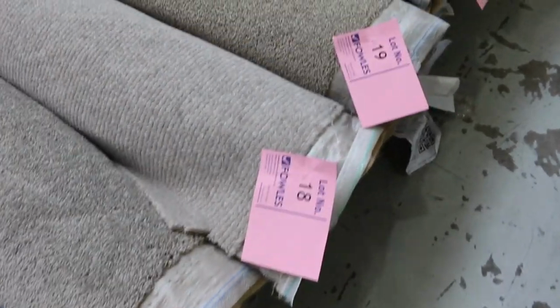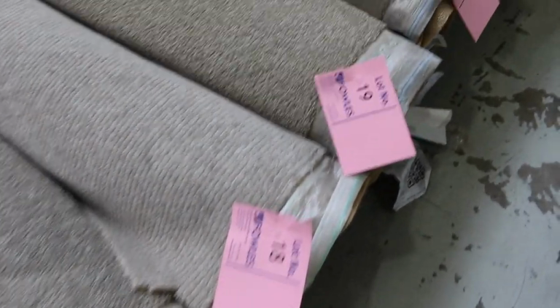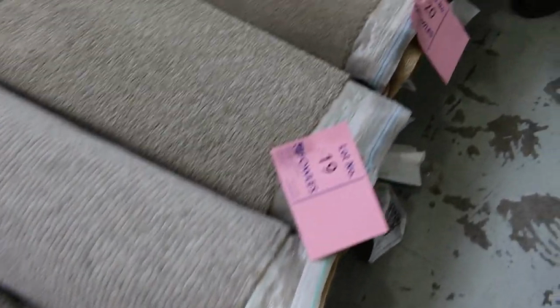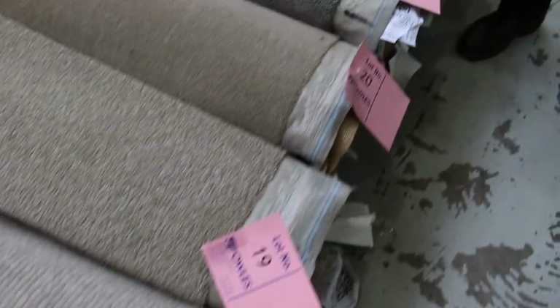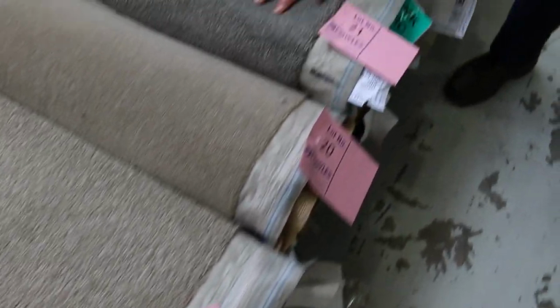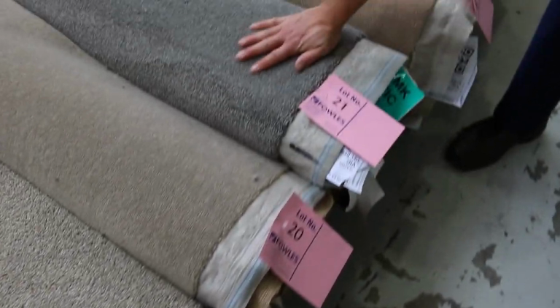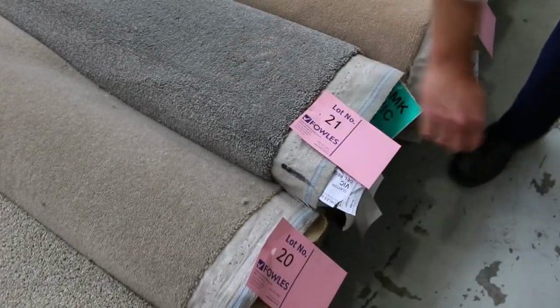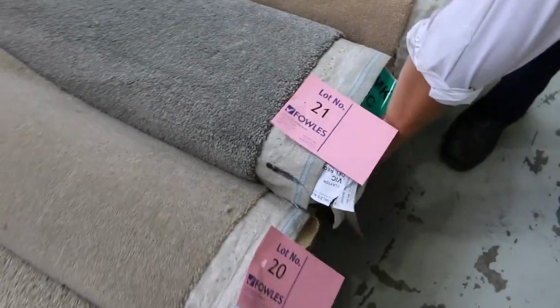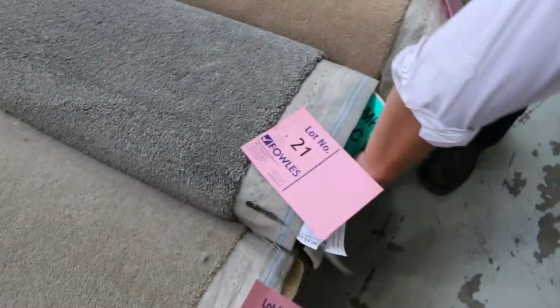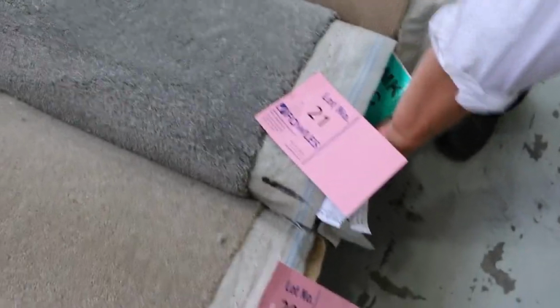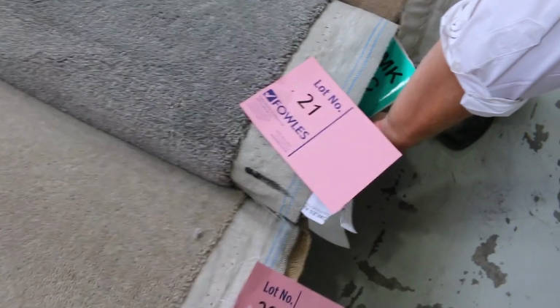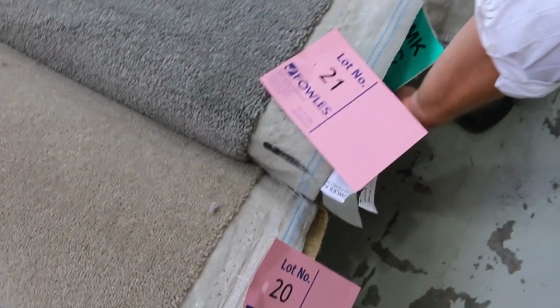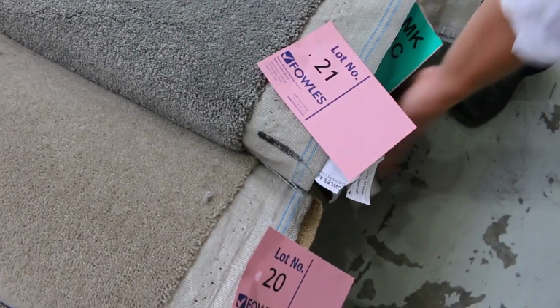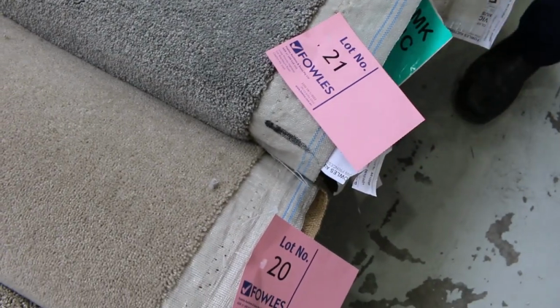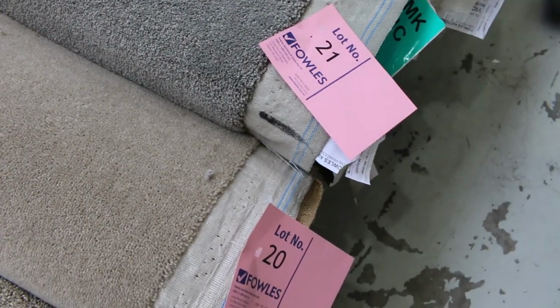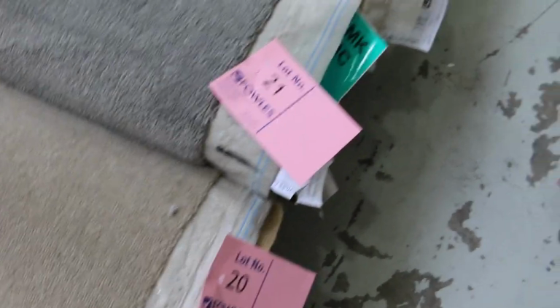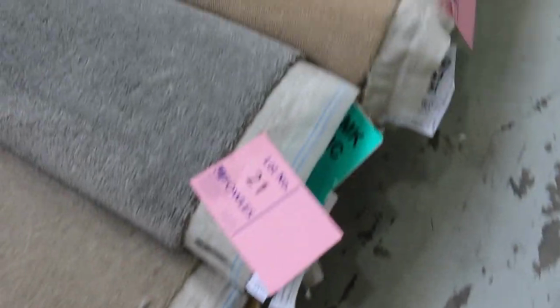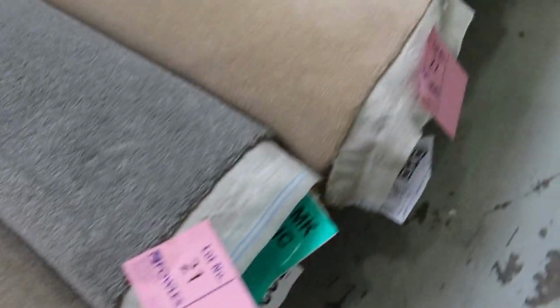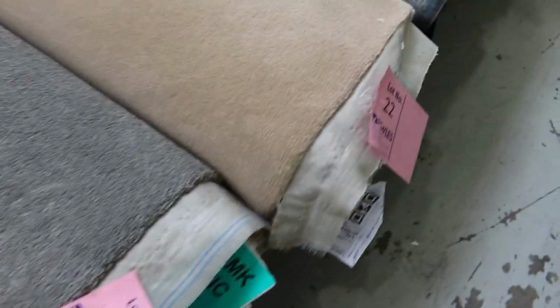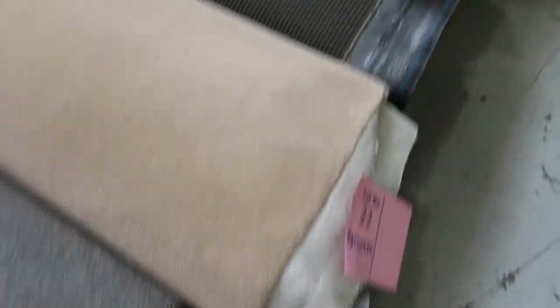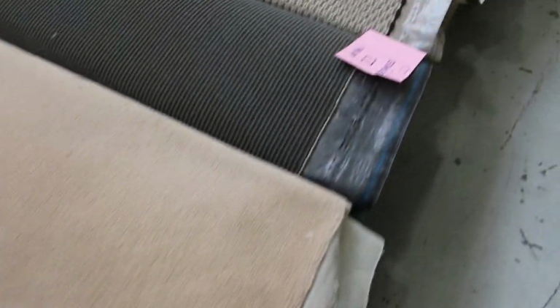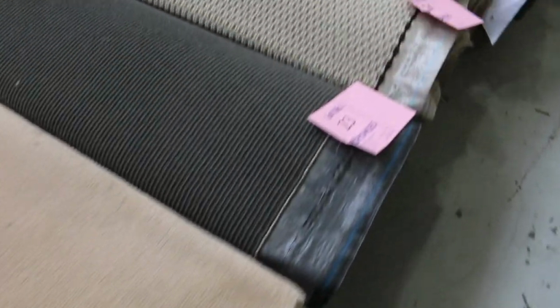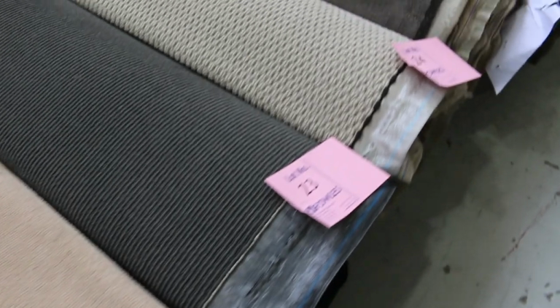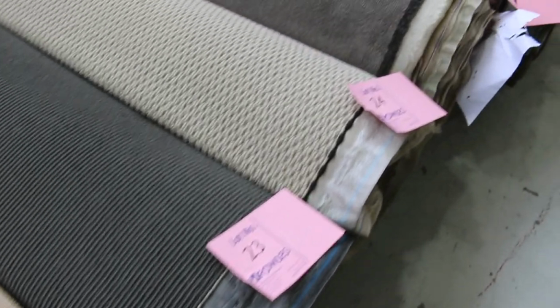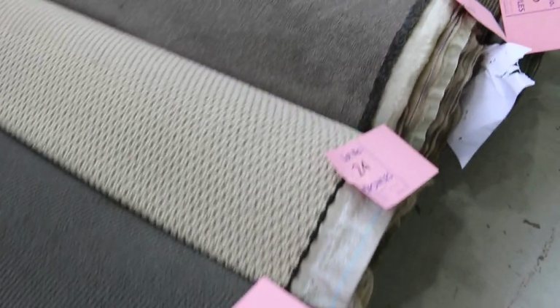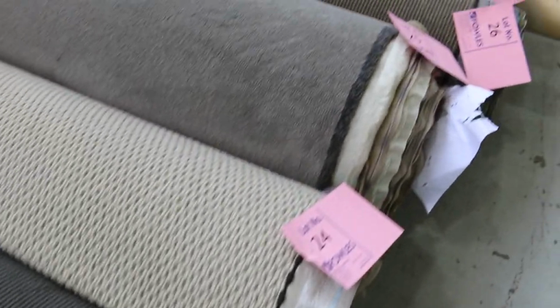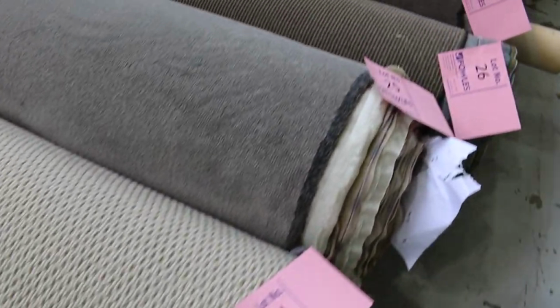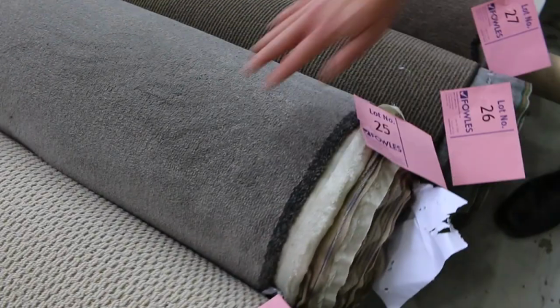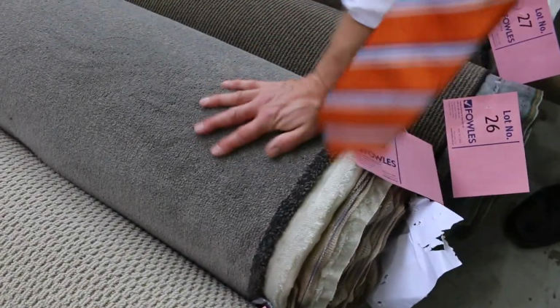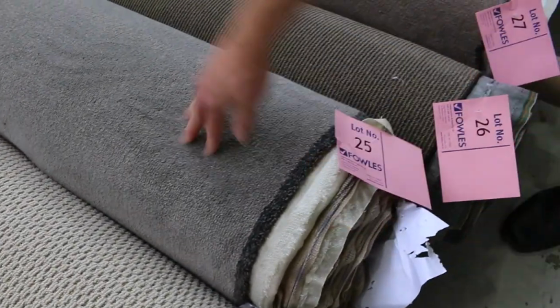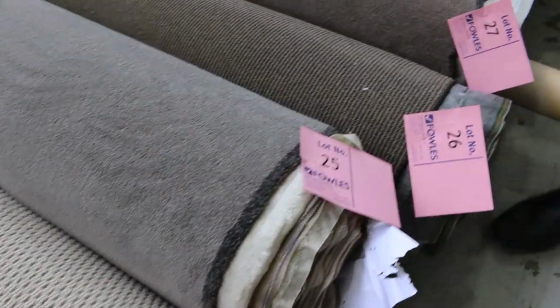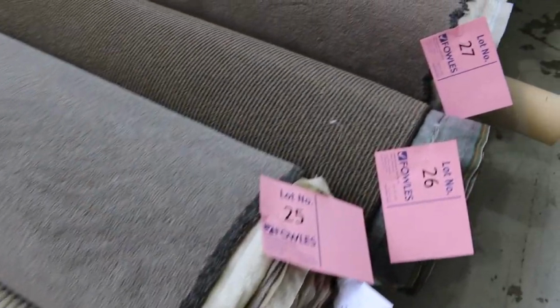There's a really nice one at lot 21 there — a really nice soft solution dyed nylon cut pile, 7.6 metres. So you could get two bedrooms out of that or a nice big master bedroom. There's another good one there, a nice light grey colour, lot 25.